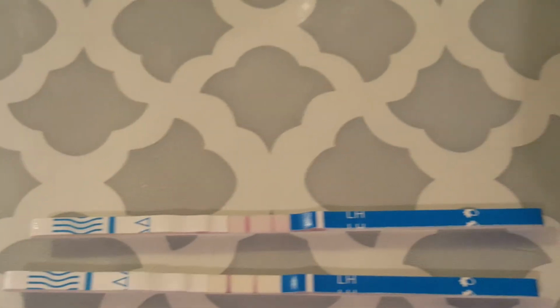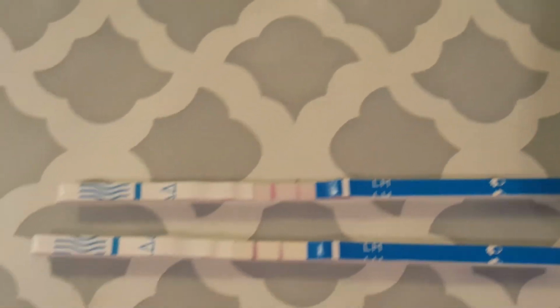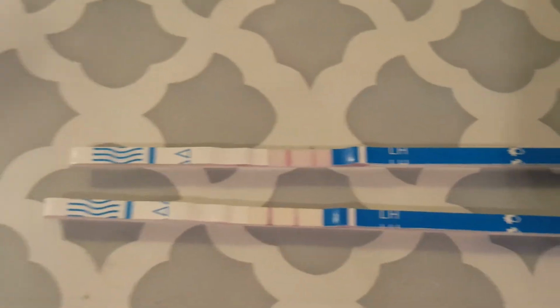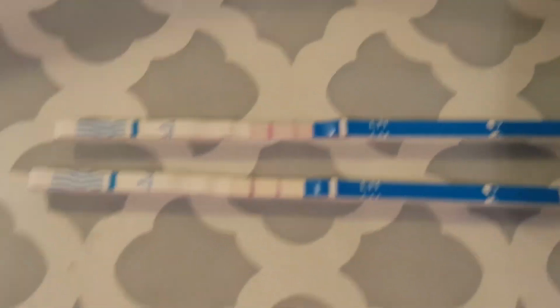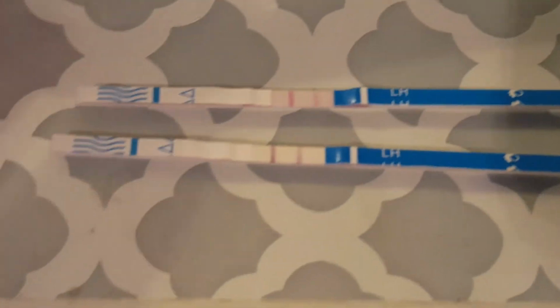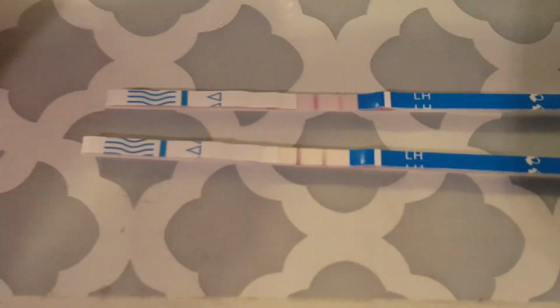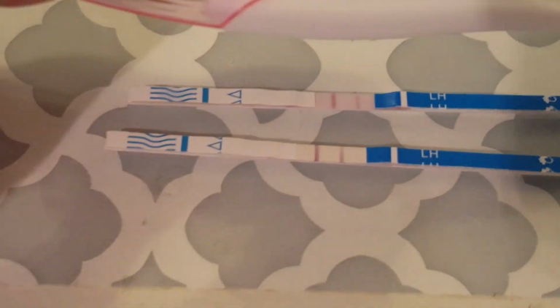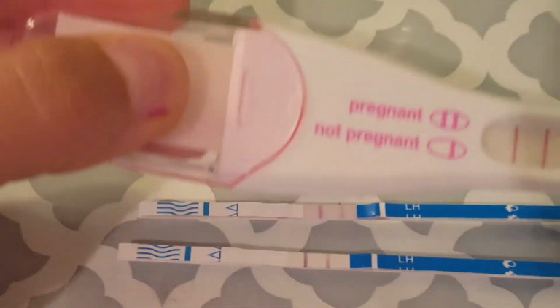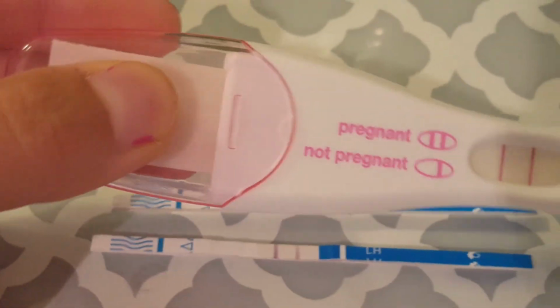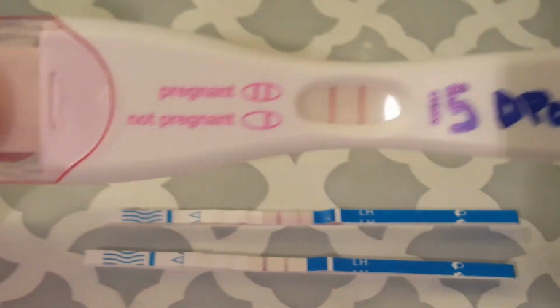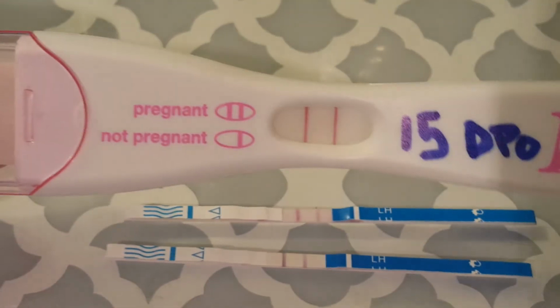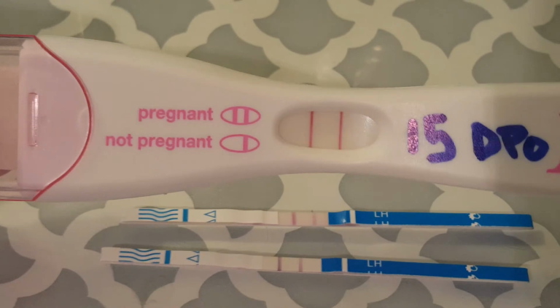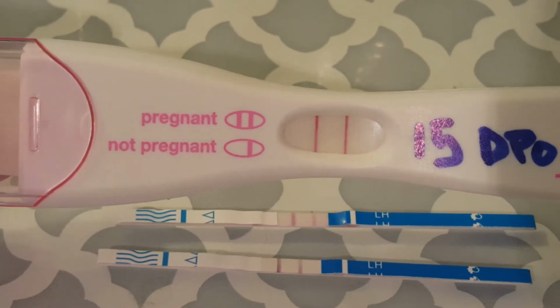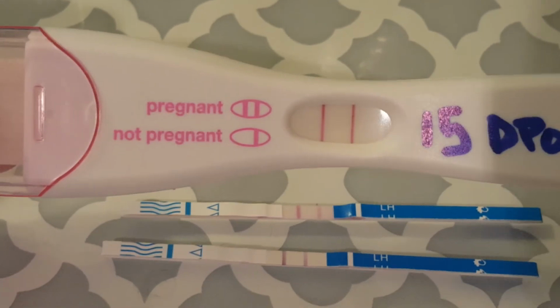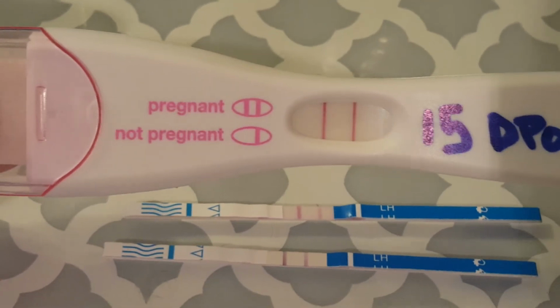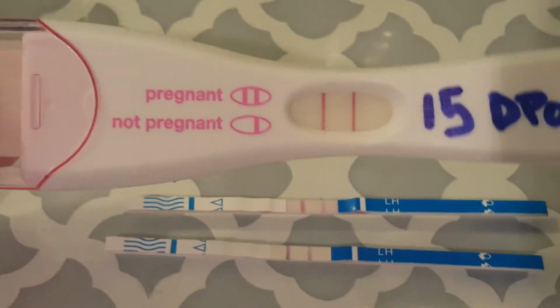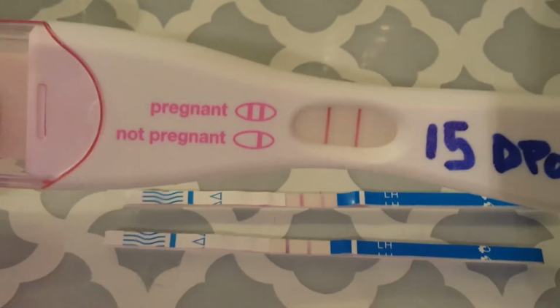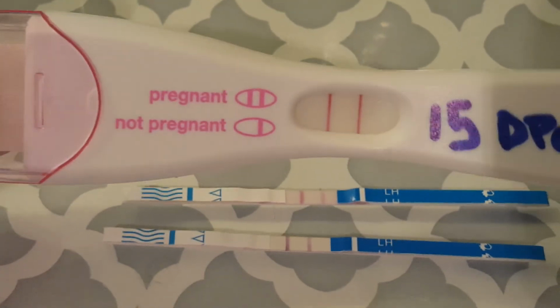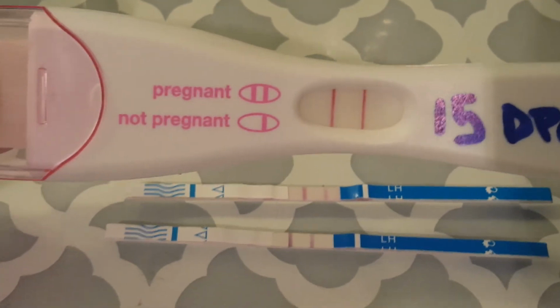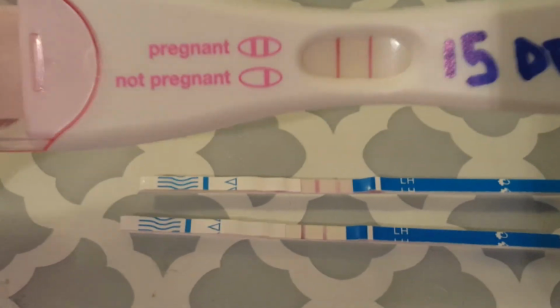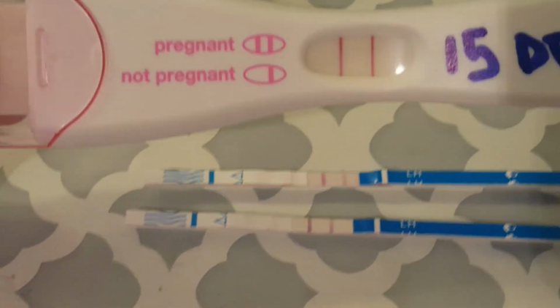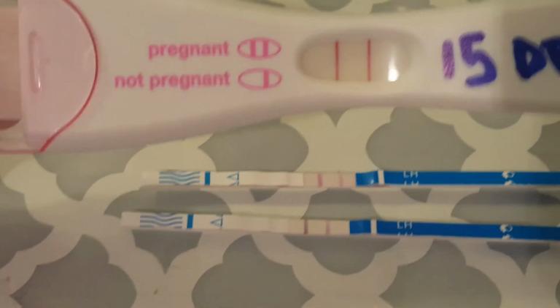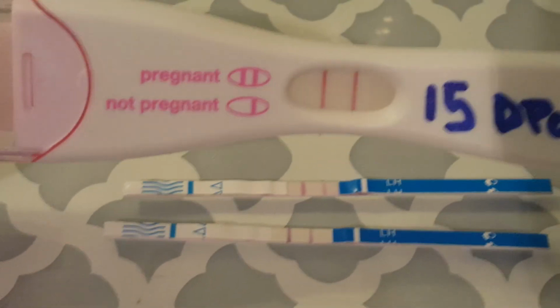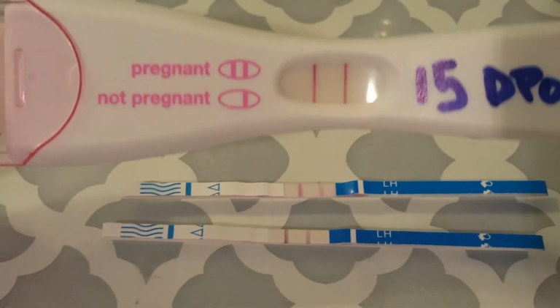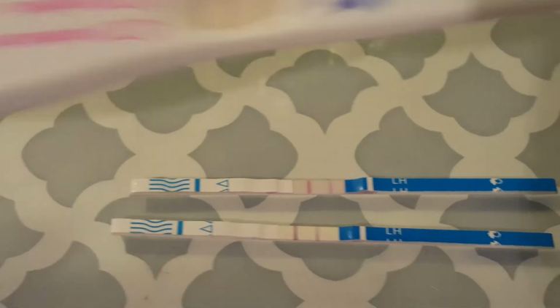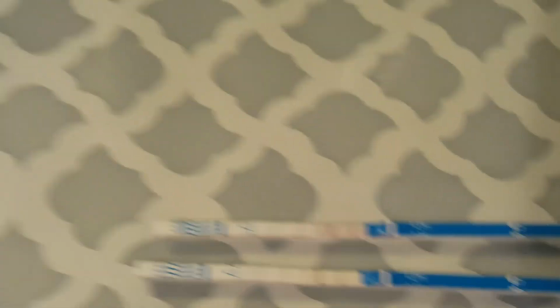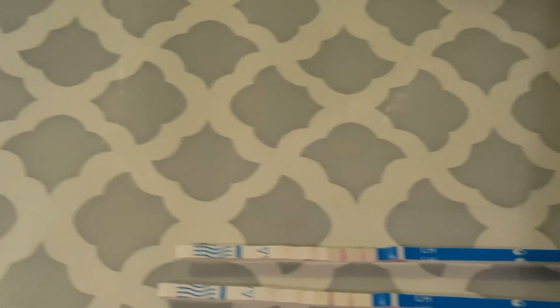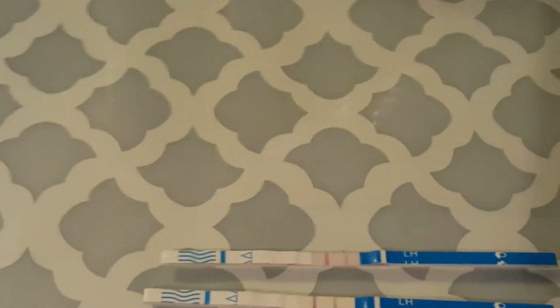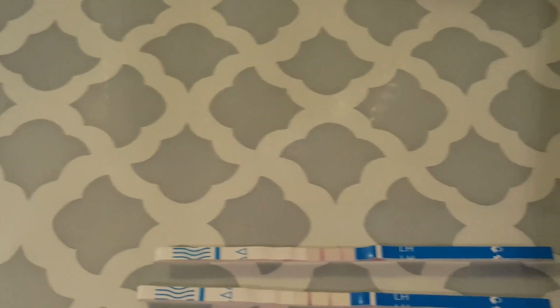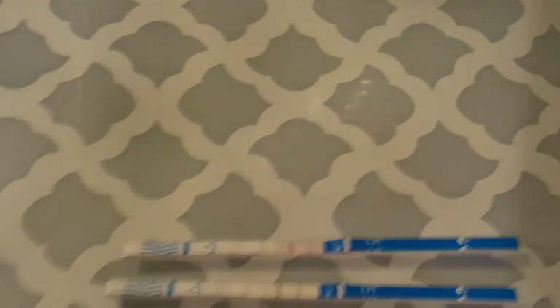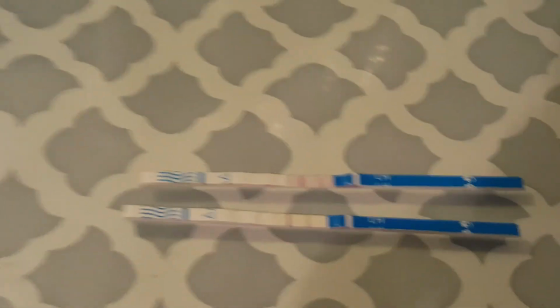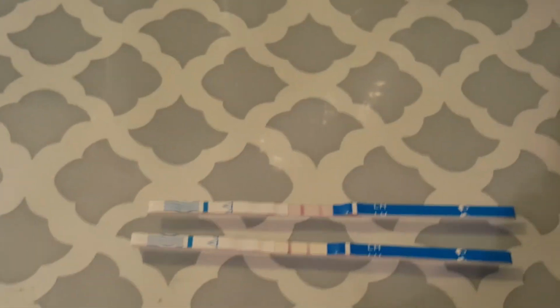And then here is the pregnancy test. Those lines look great — I'm really happy to see a line progression. I just want to show you guys this really quick video.